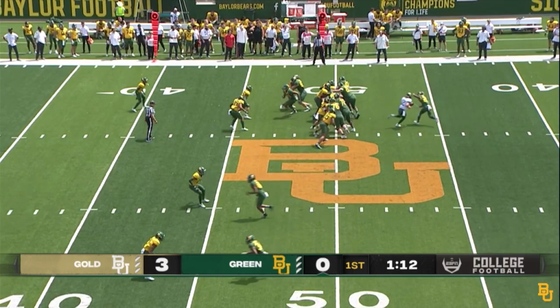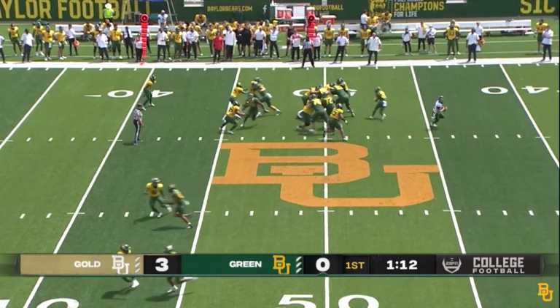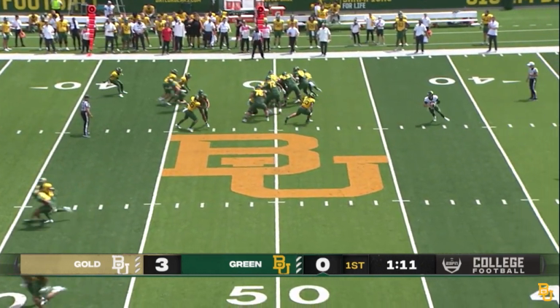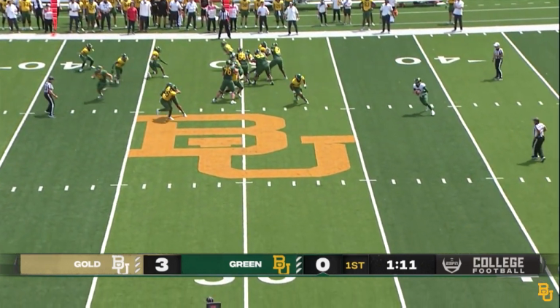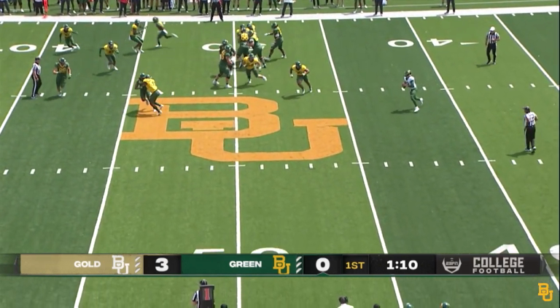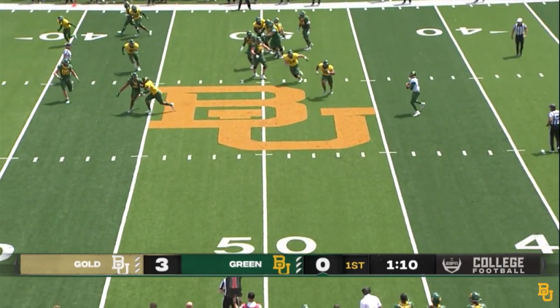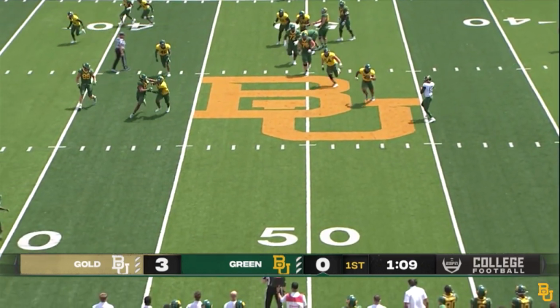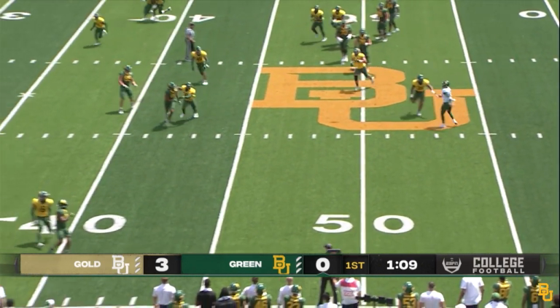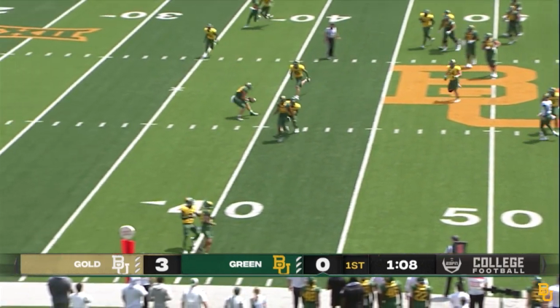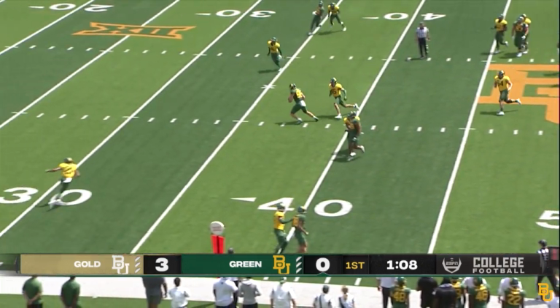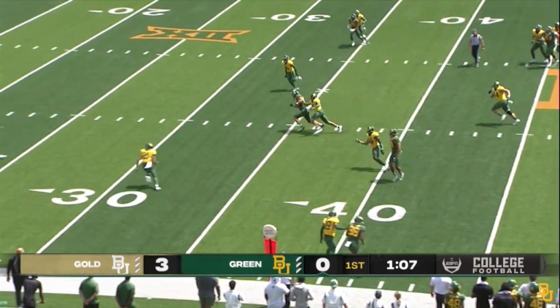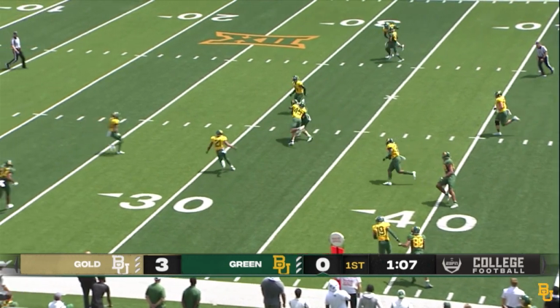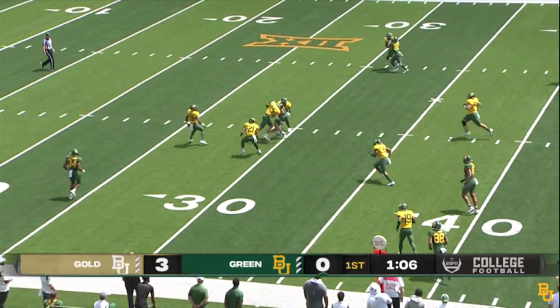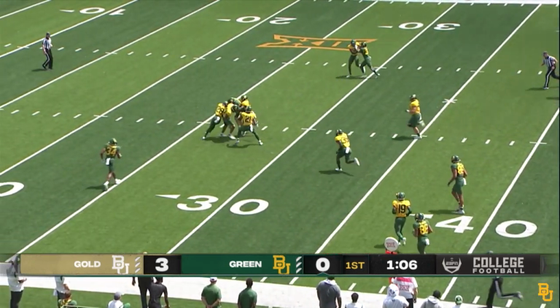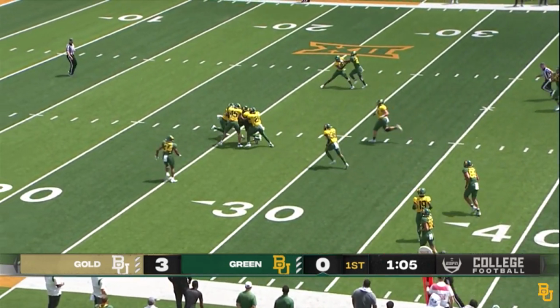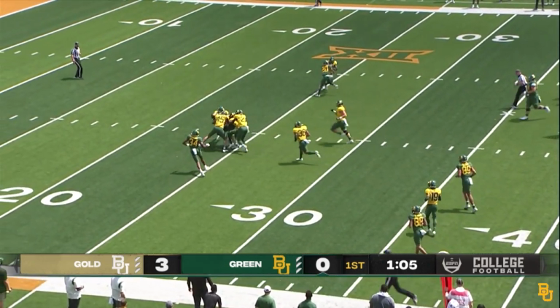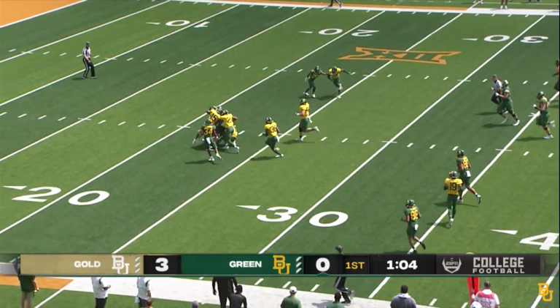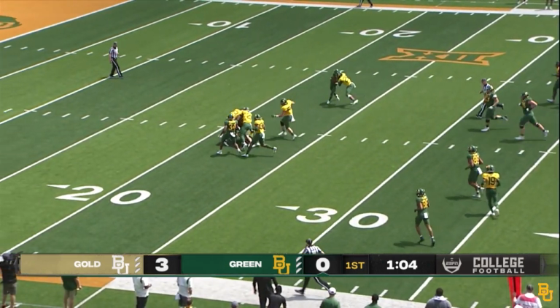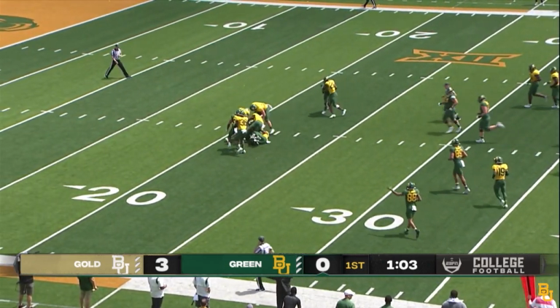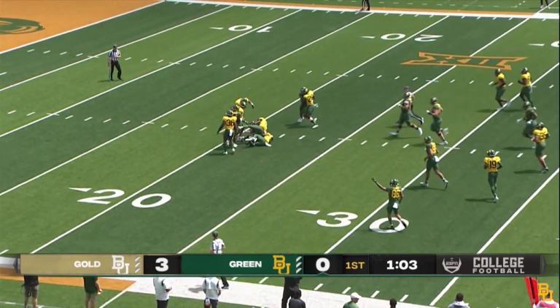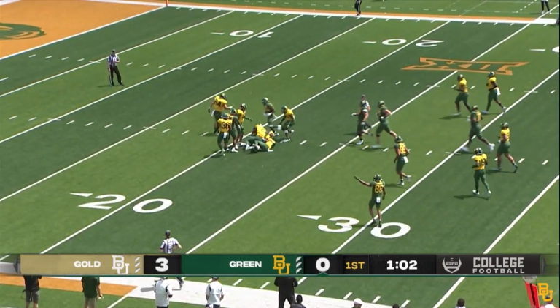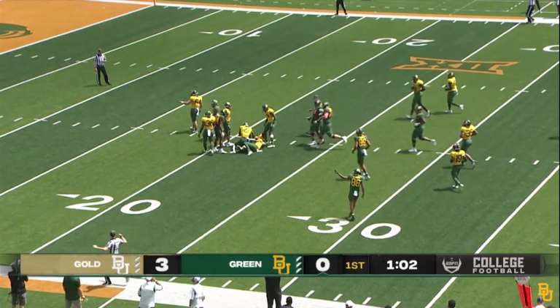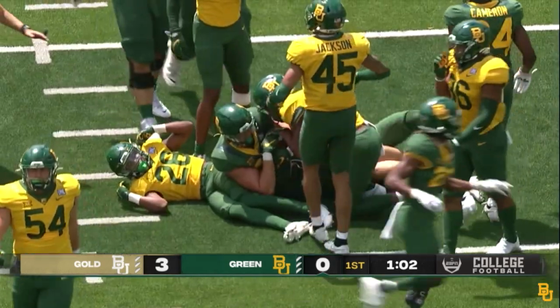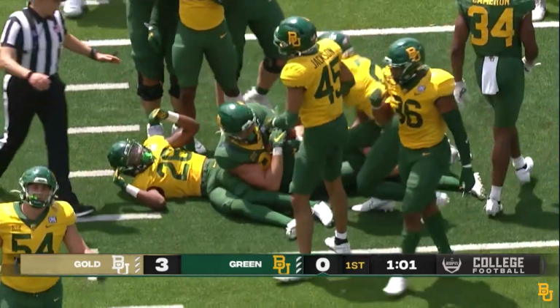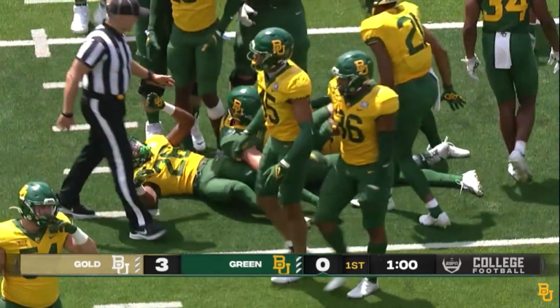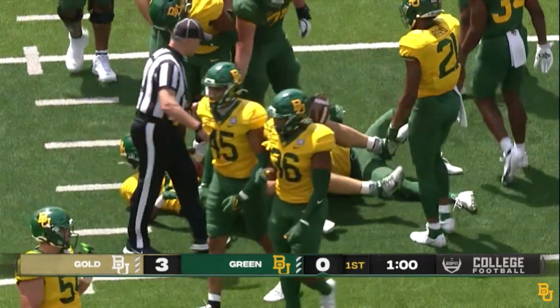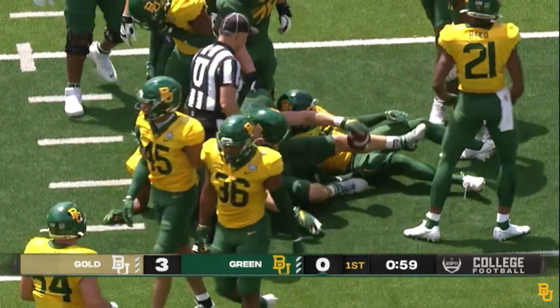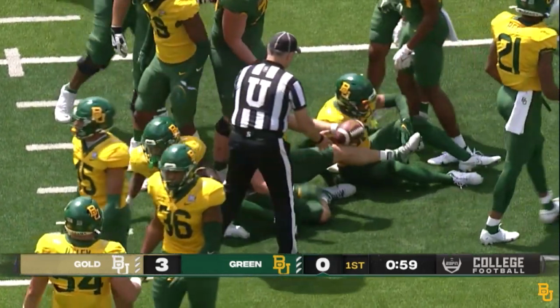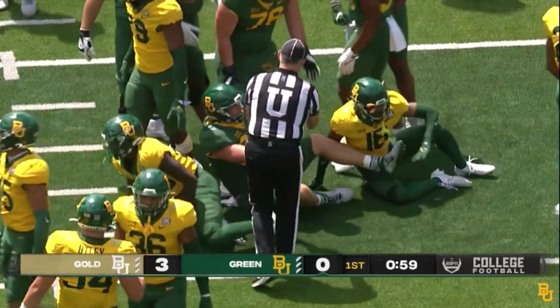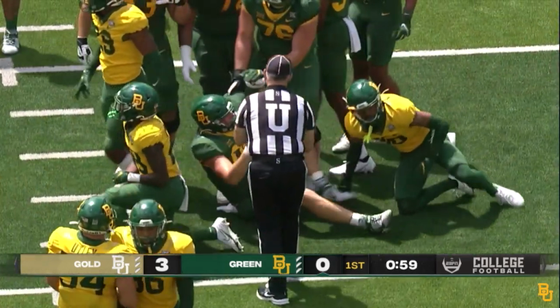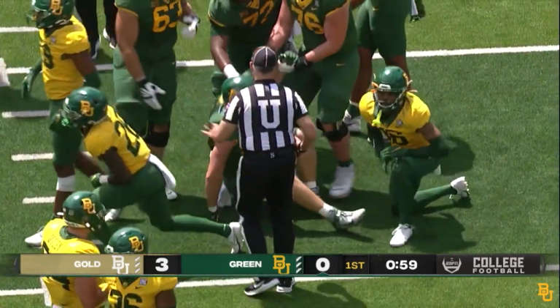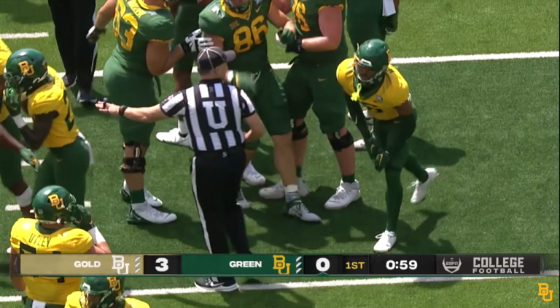About 30 miles an hour out of the south. Here's Chapin — fakes the handoff, rolls left, throws it upfield, and it's caught. Big tight end with the catch, moving the pile forward to the 20-yard line. That's Ben Sims with the catch for the Bears.